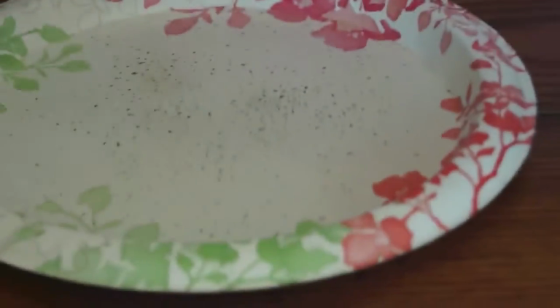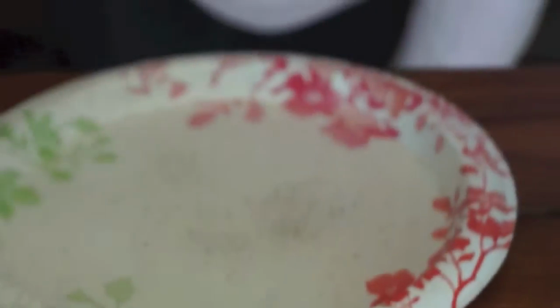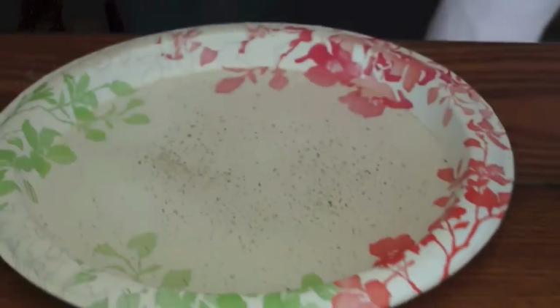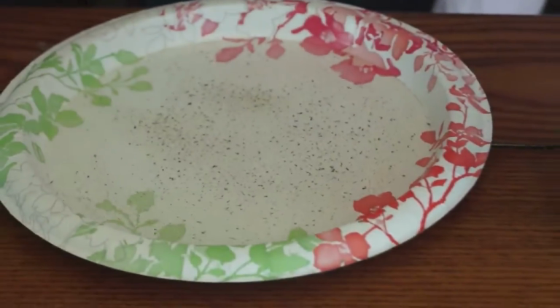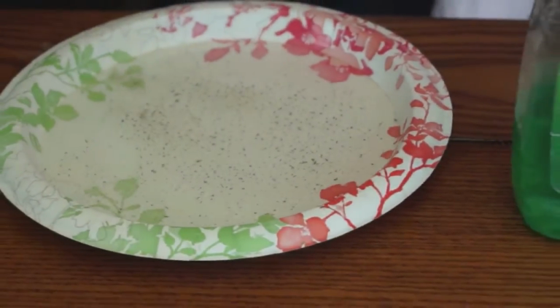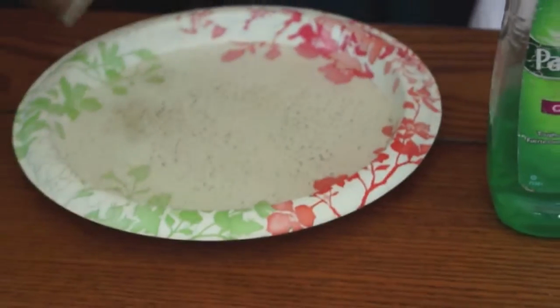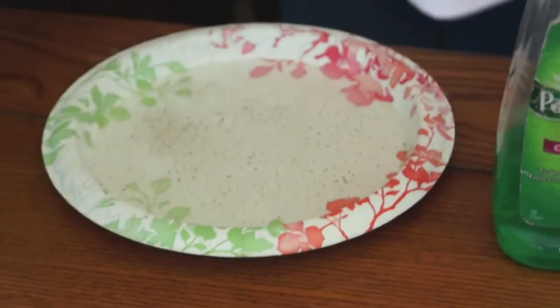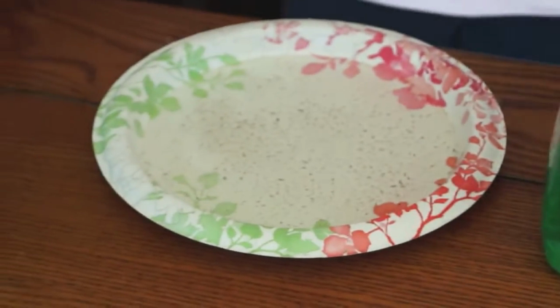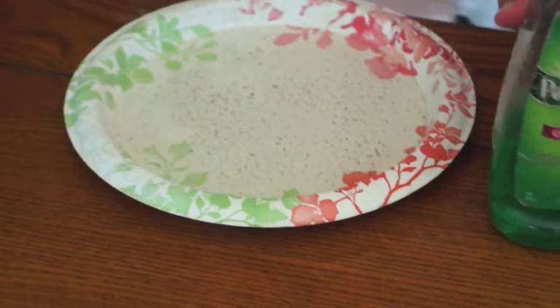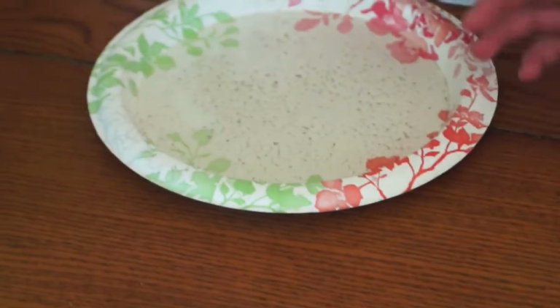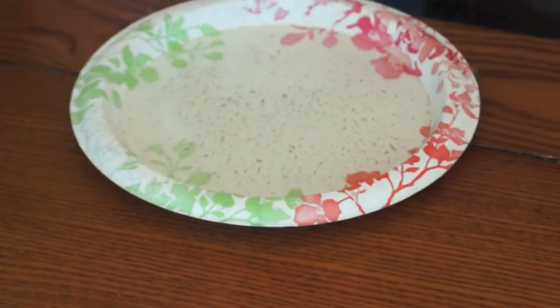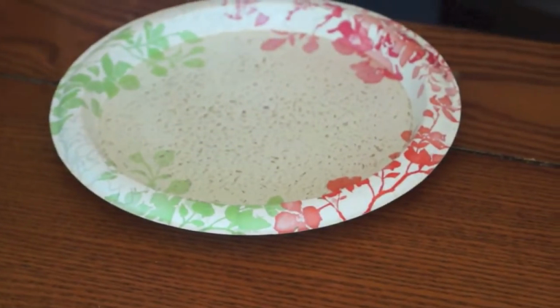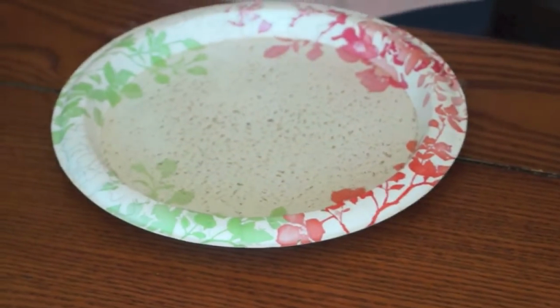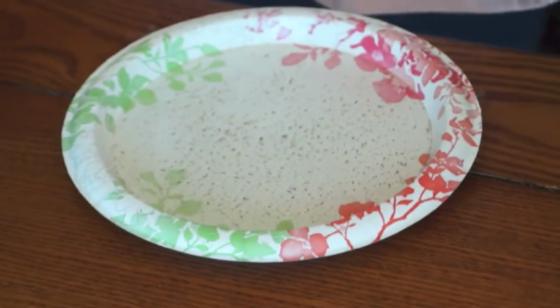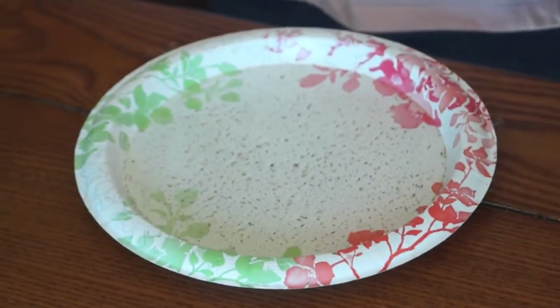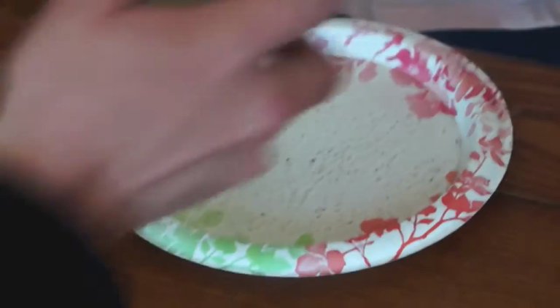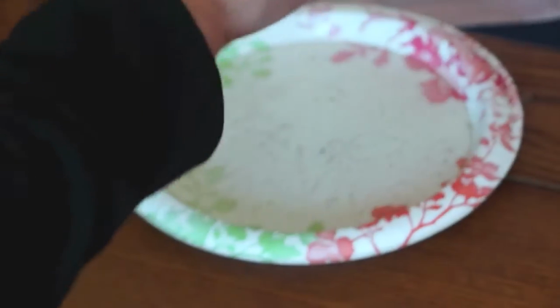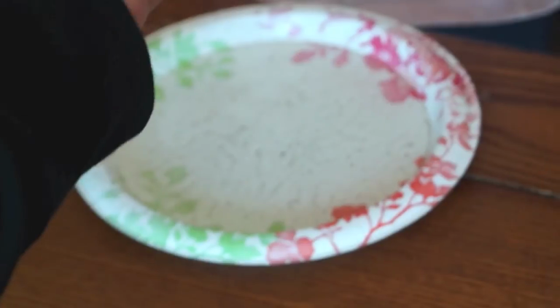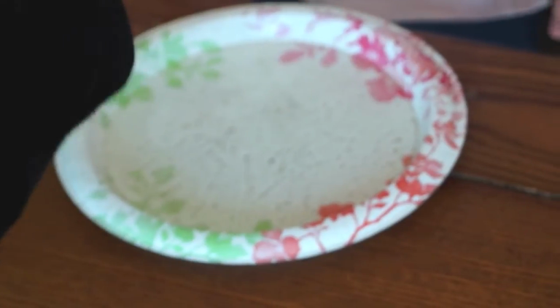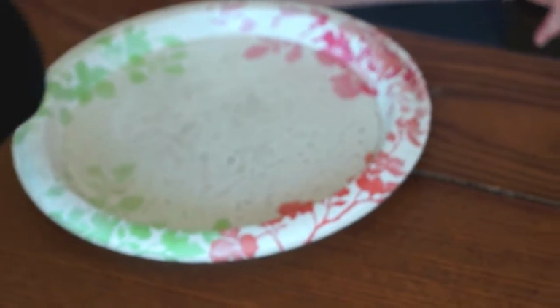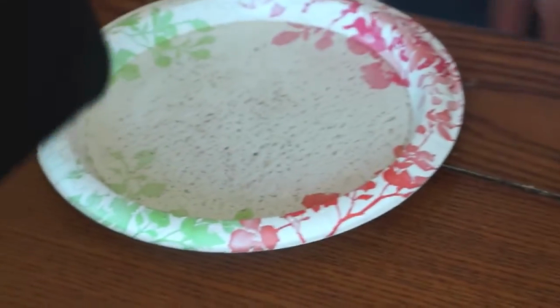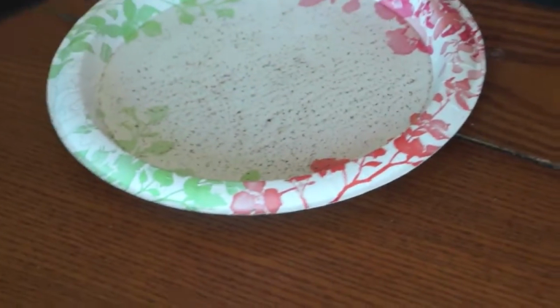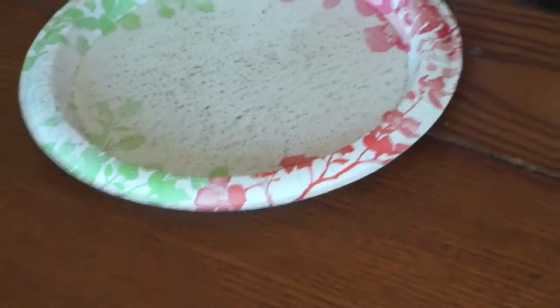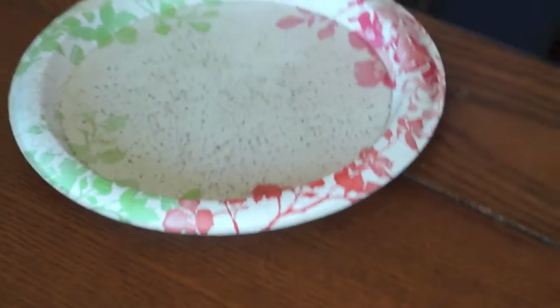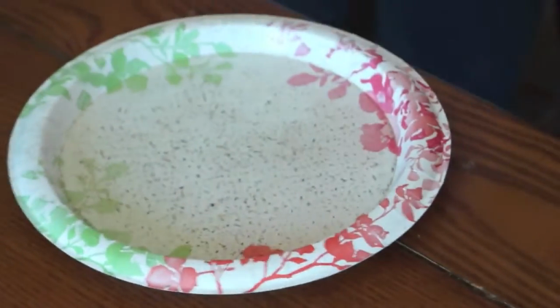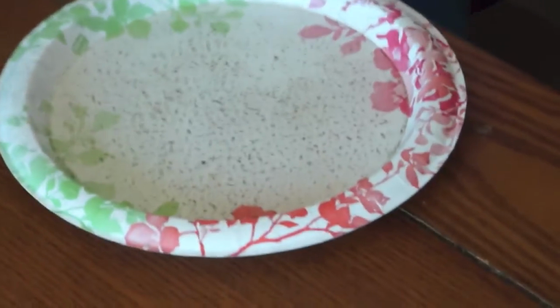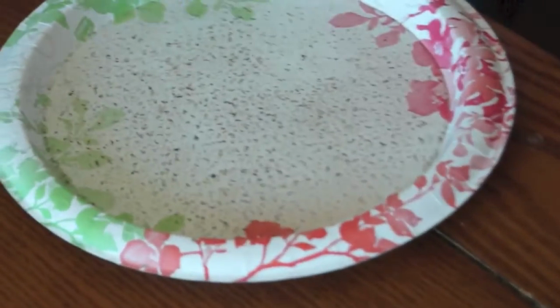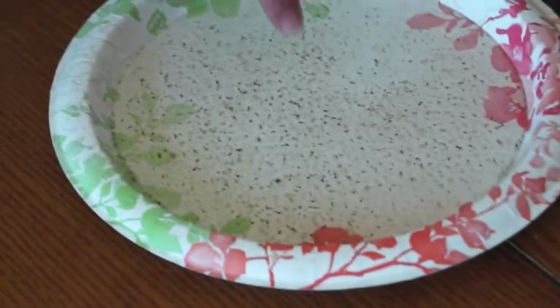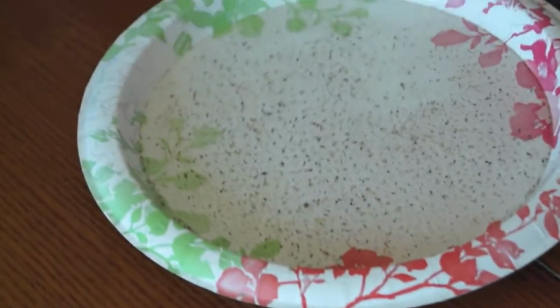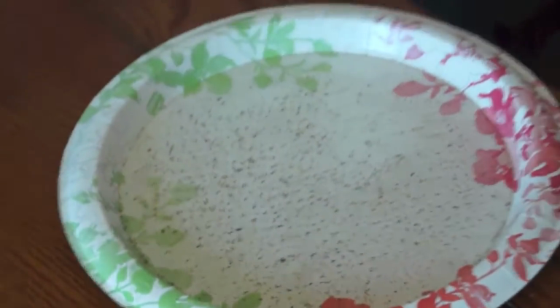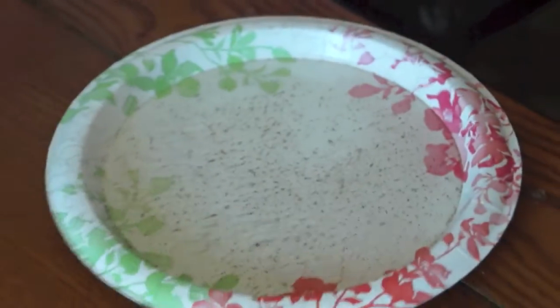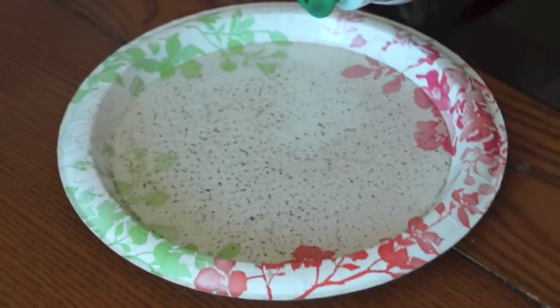Let Kennedy do the drop of soap. She hasn't done this before, so she is going to do the fun part. She's going to put a drop of soap right in the middle and see what happens.